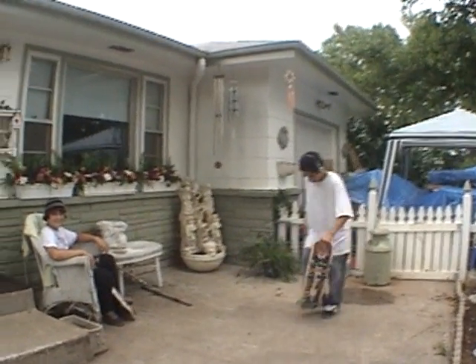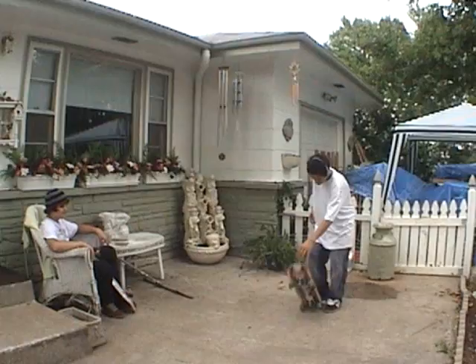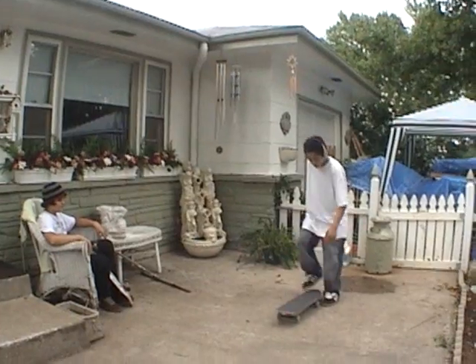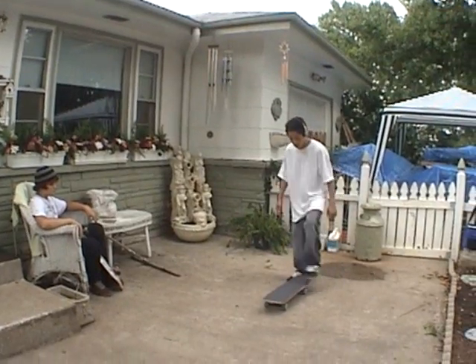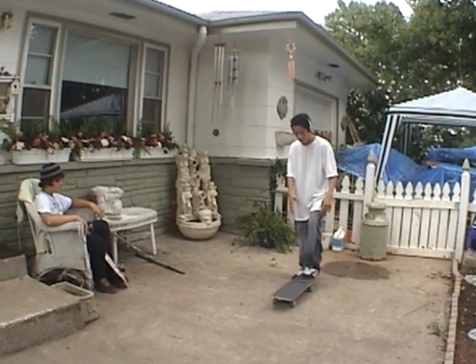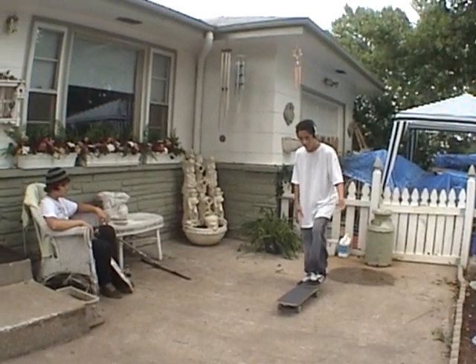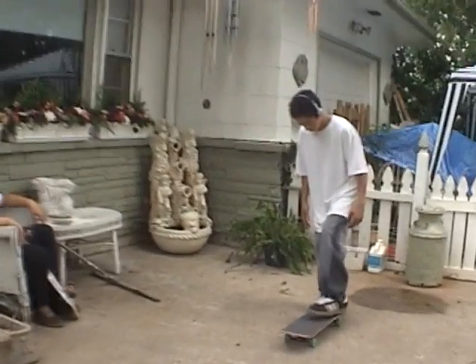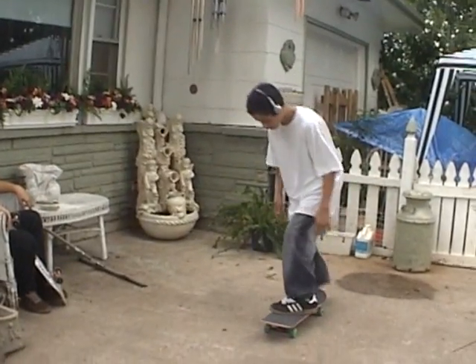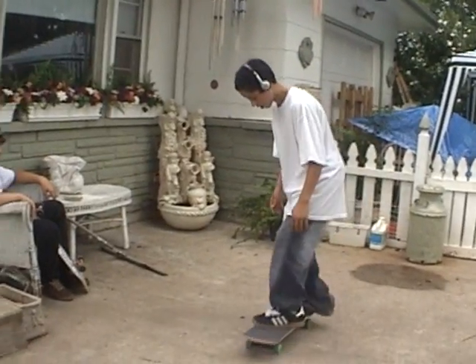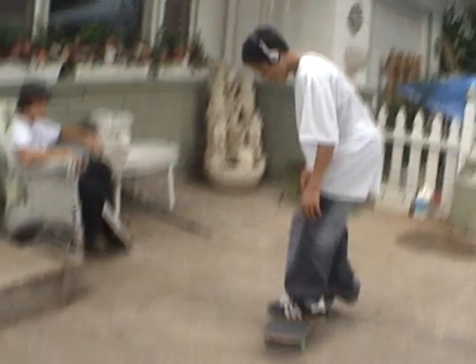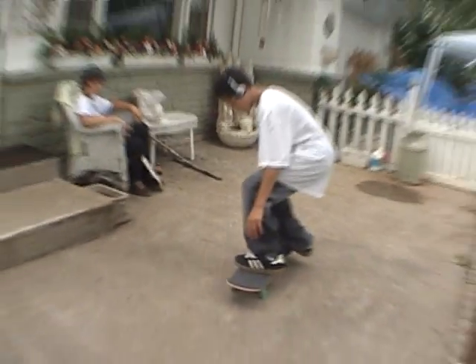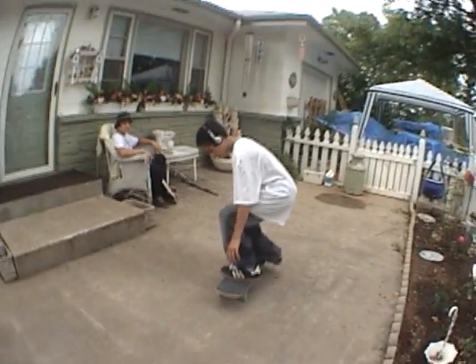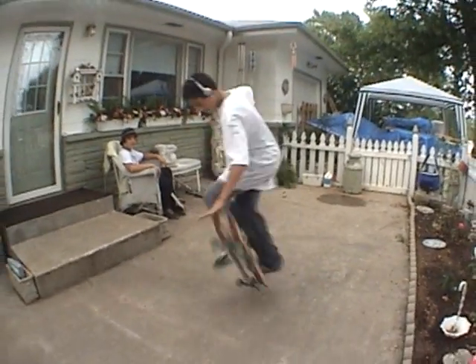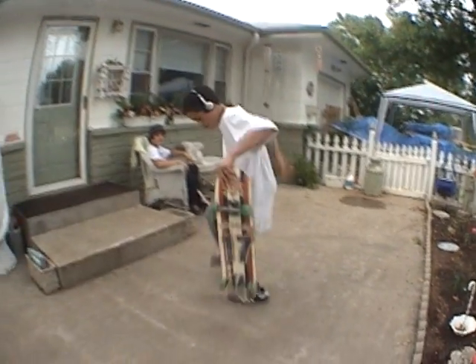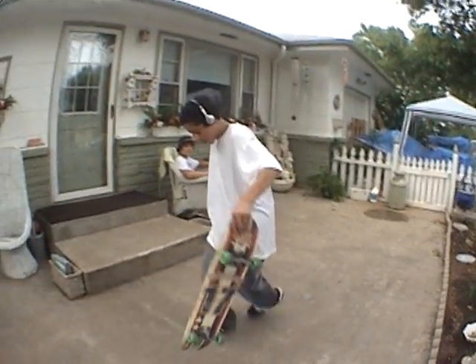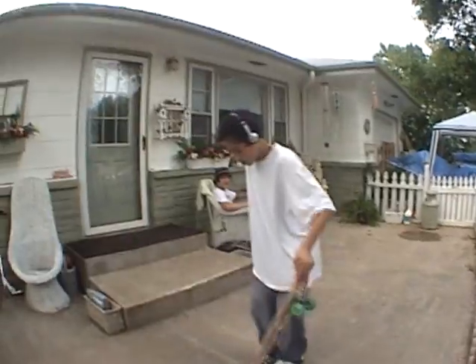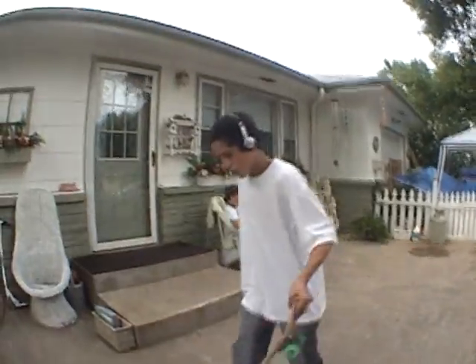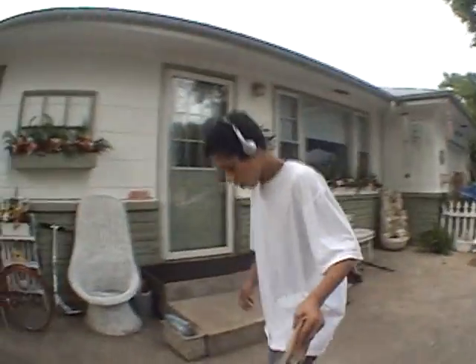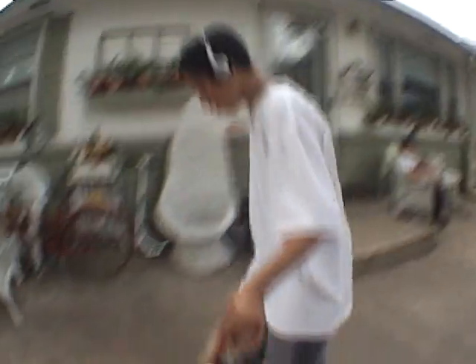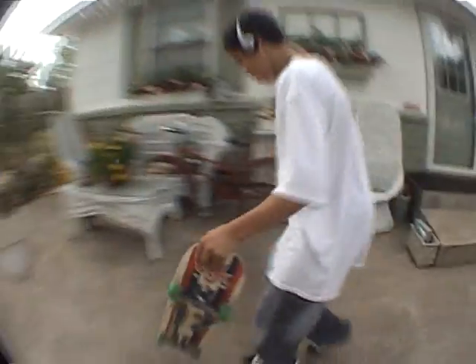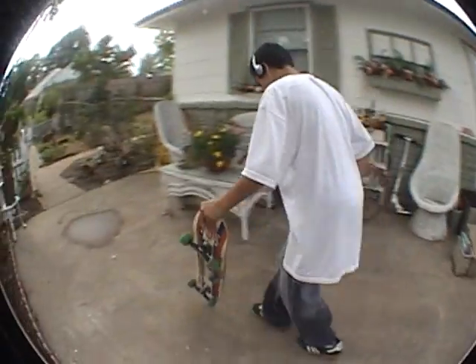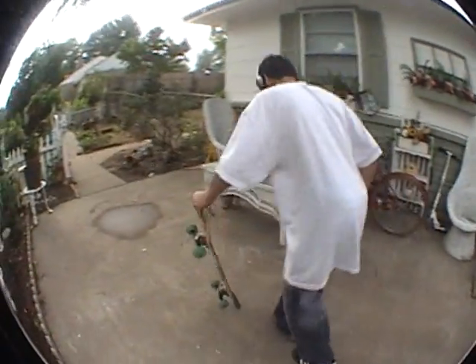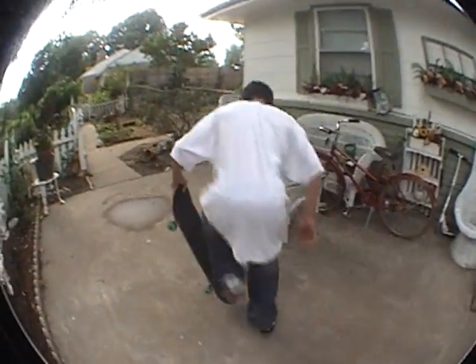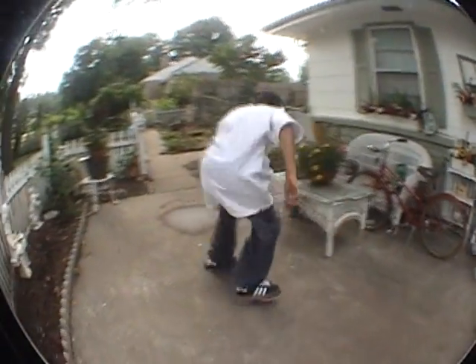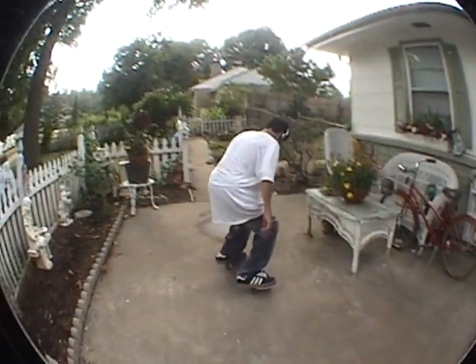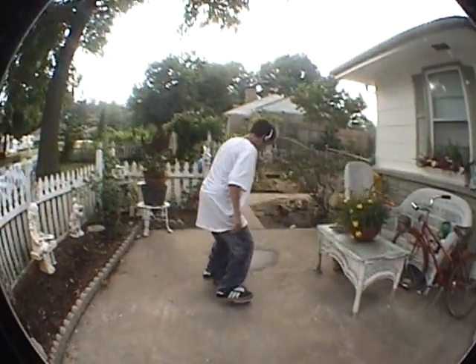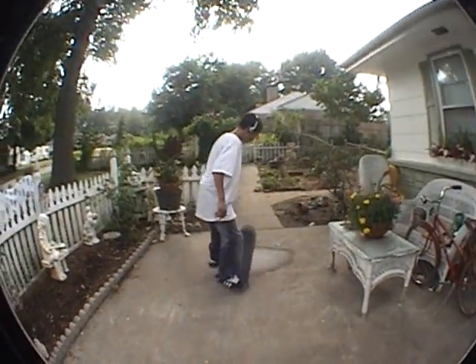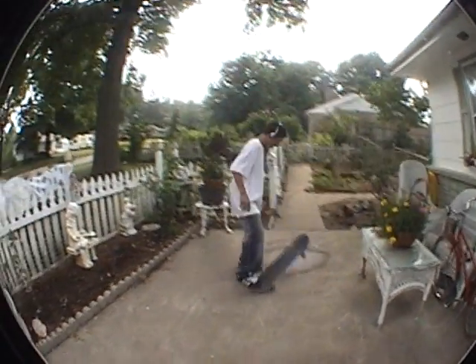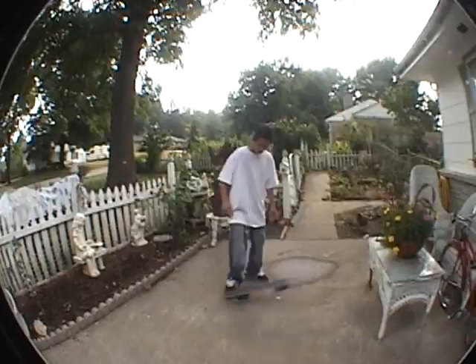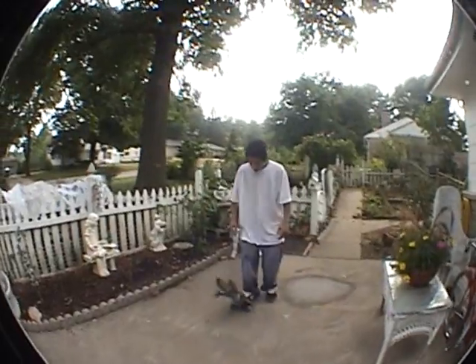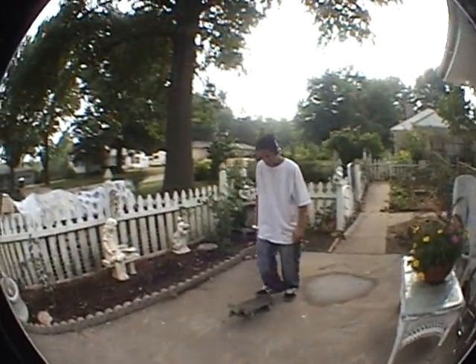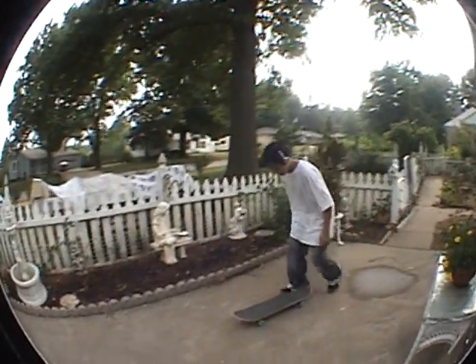You want to know how to ride a skateboard and pop it up. First you got to just pop it, jog a little bit, walk, and you jump on it. Like this.